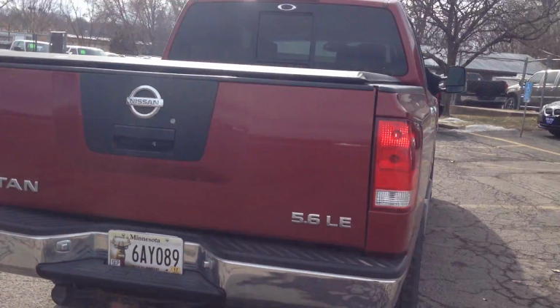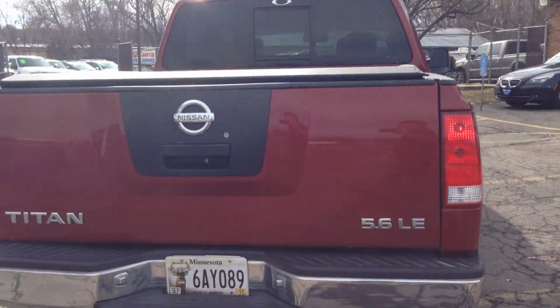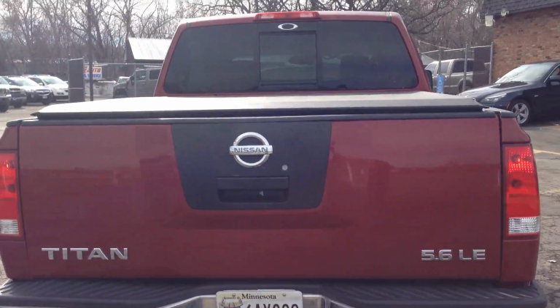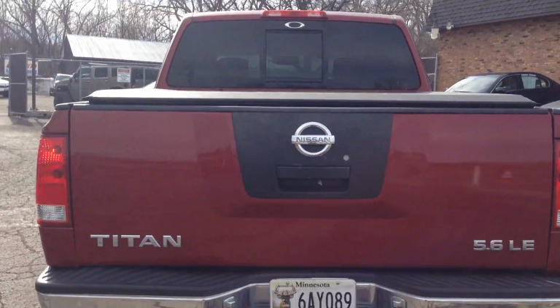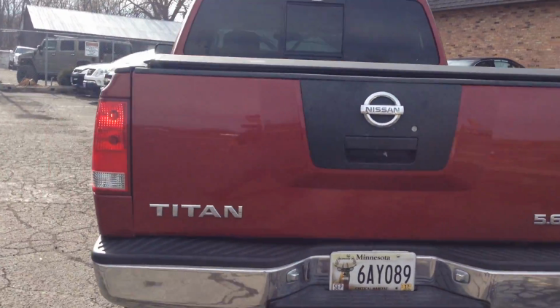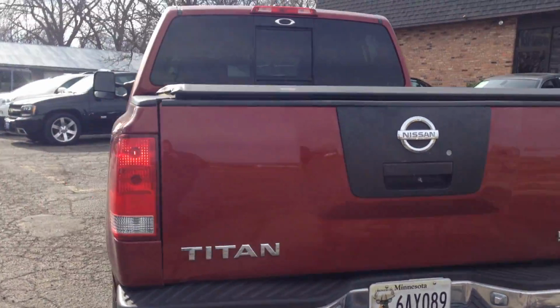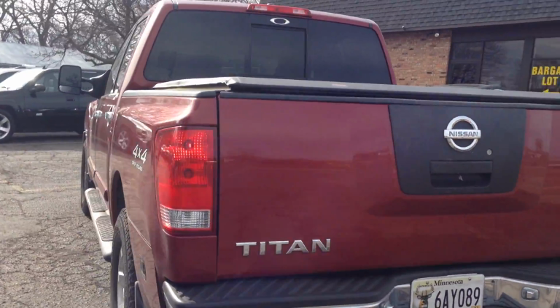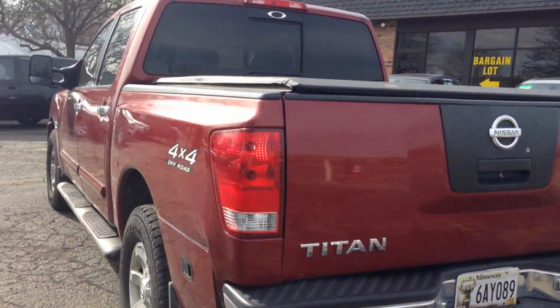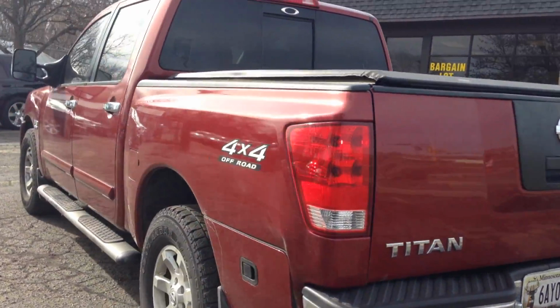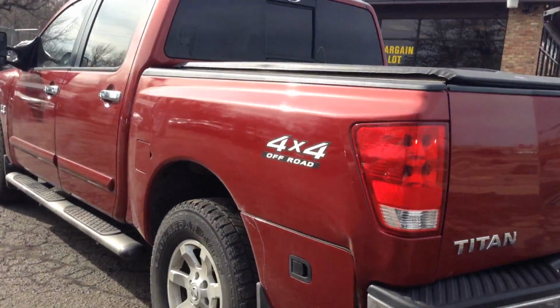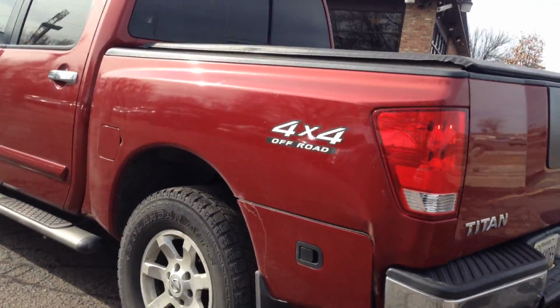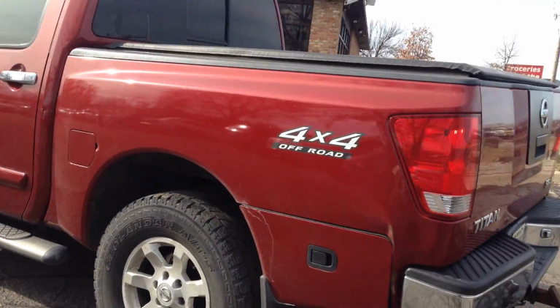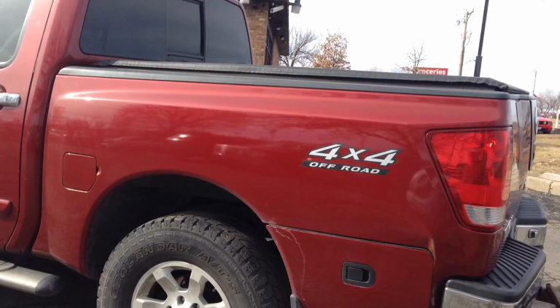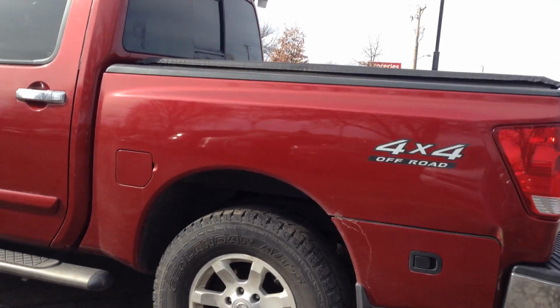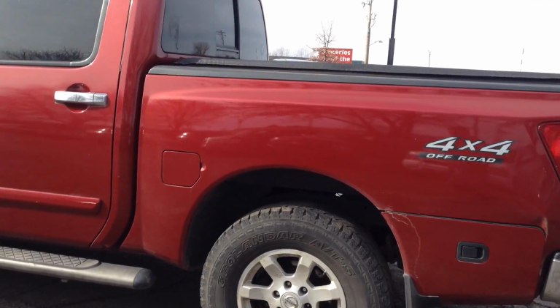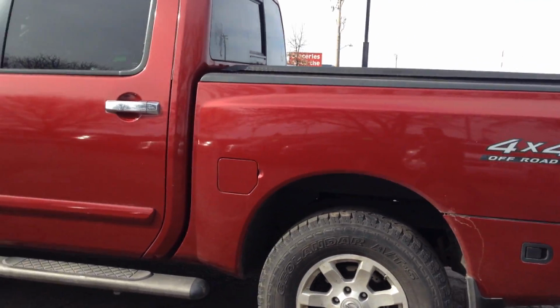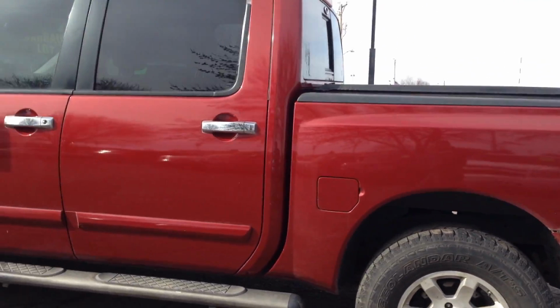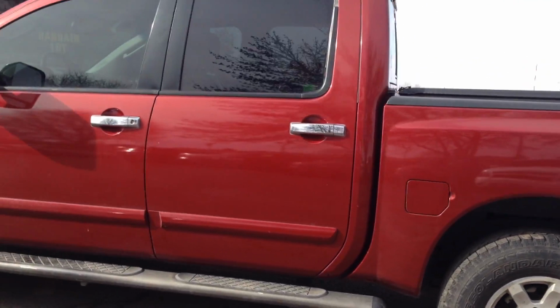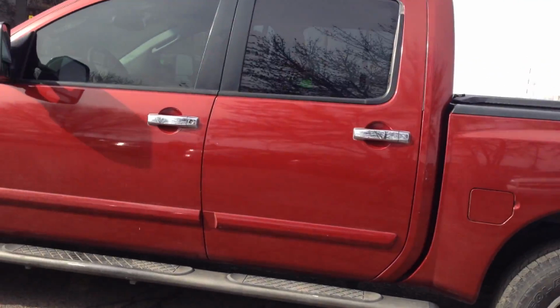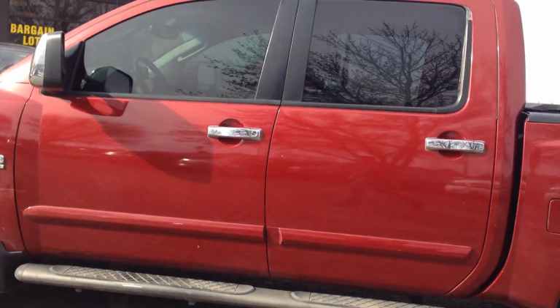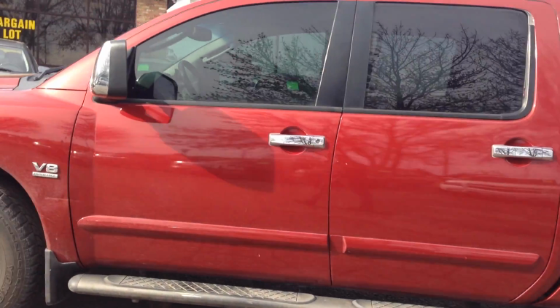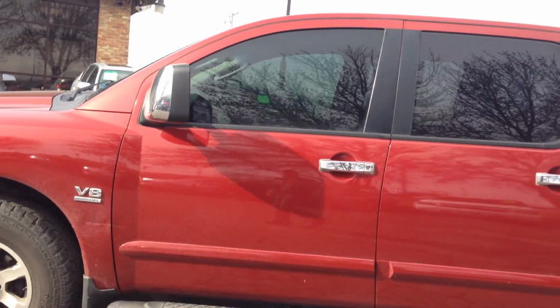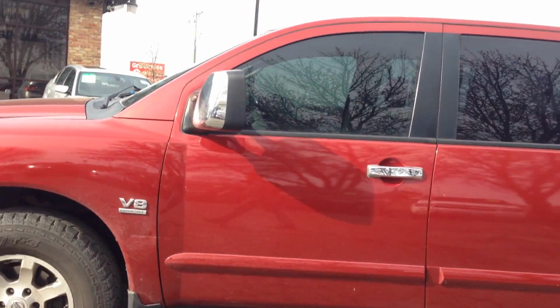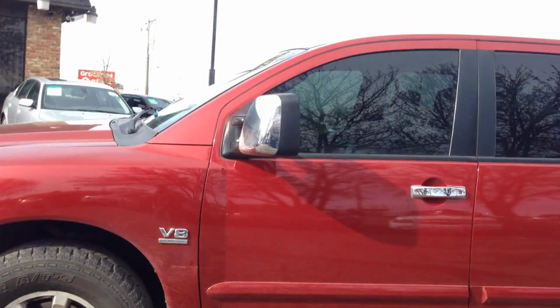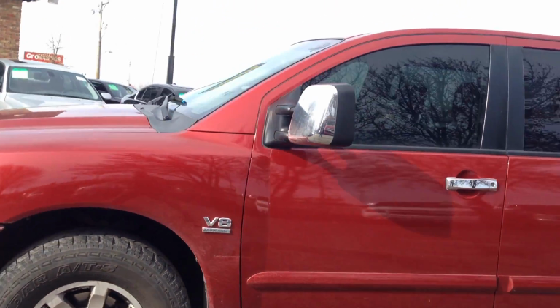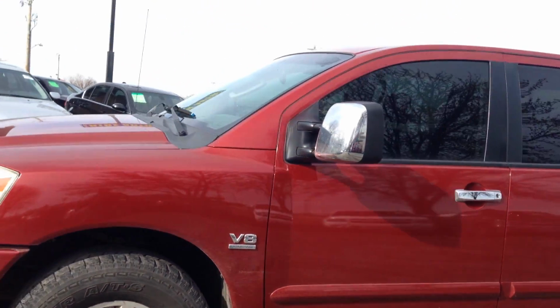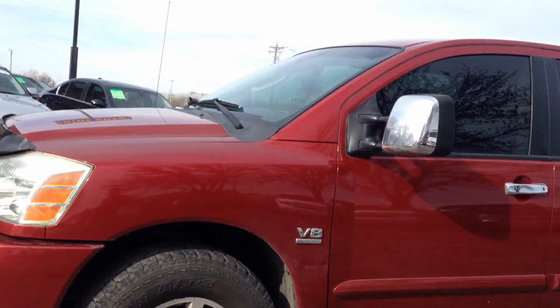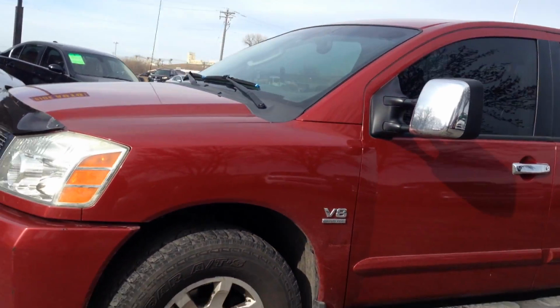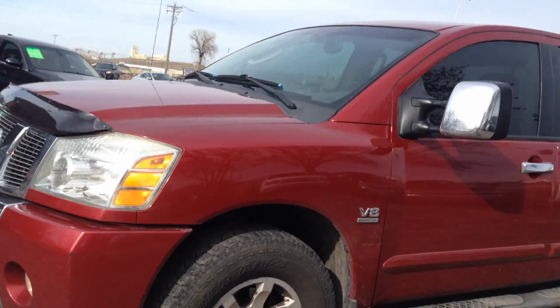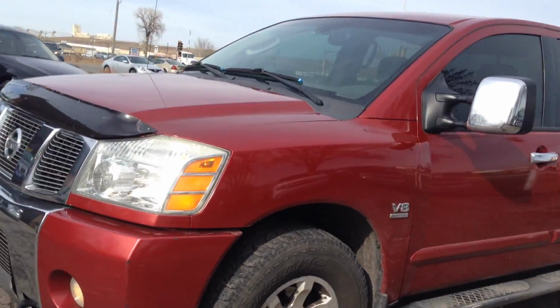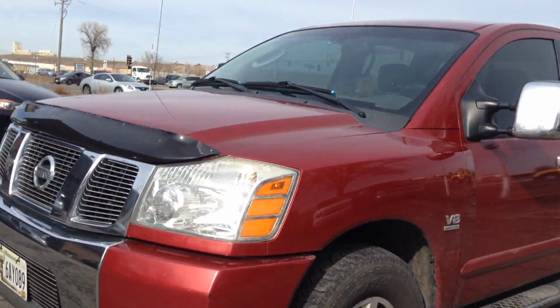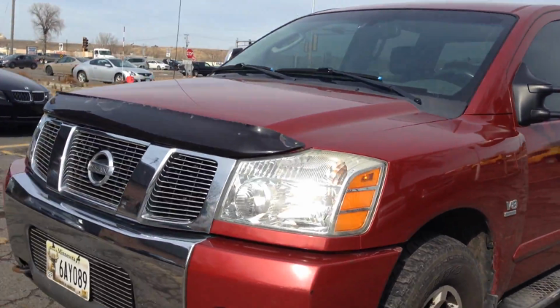It's got a hard tunnel cover, factory tinted windows, and a tool box on the side. Beautiful condition, dark red in color, with telescopic towing mirrors, chrome door handles, and mirror covers.